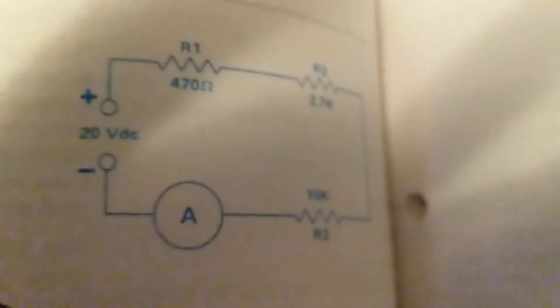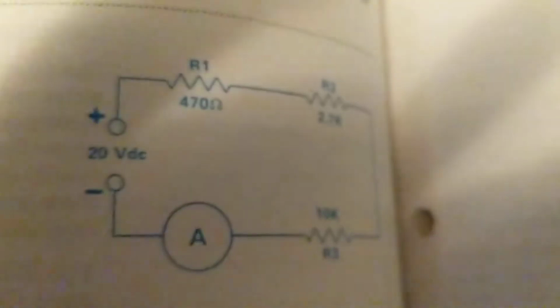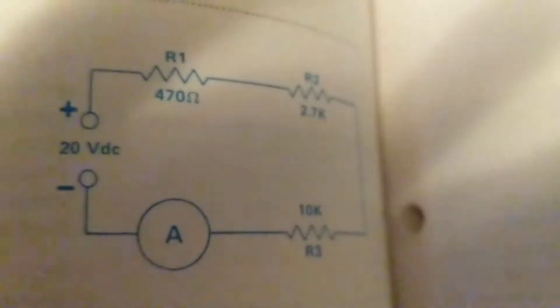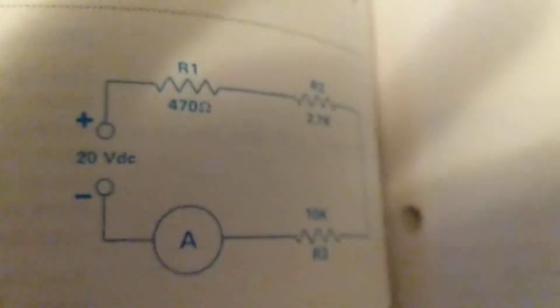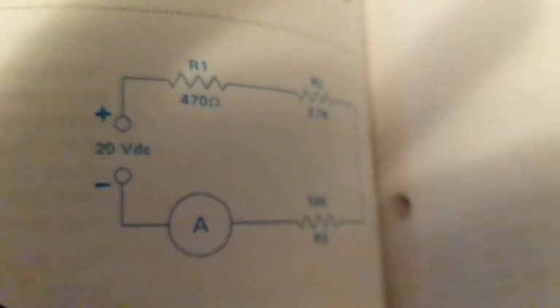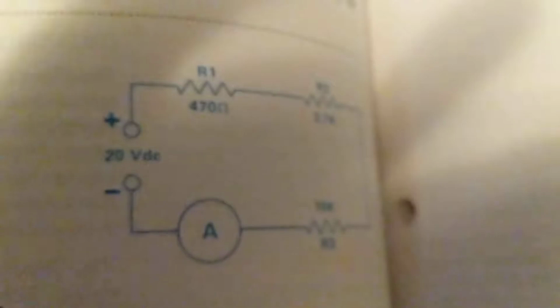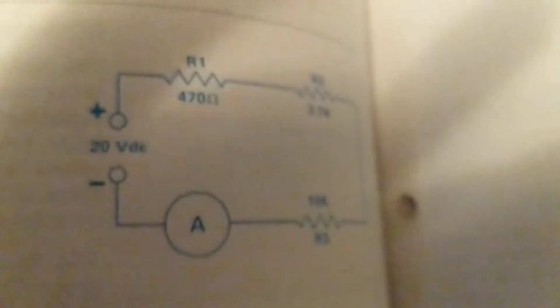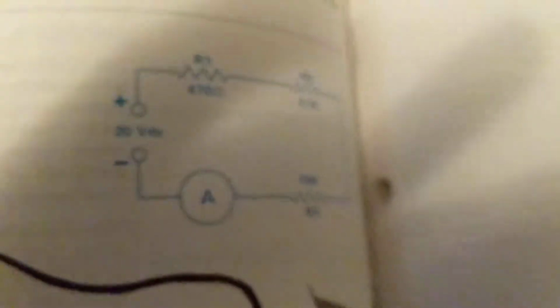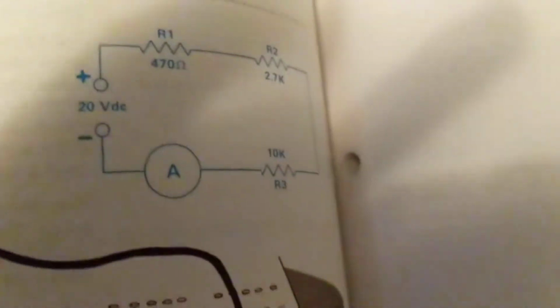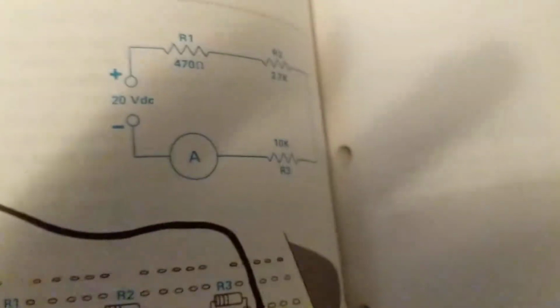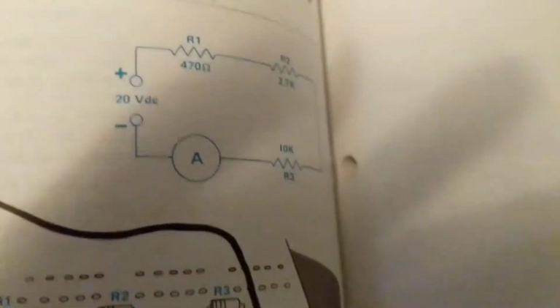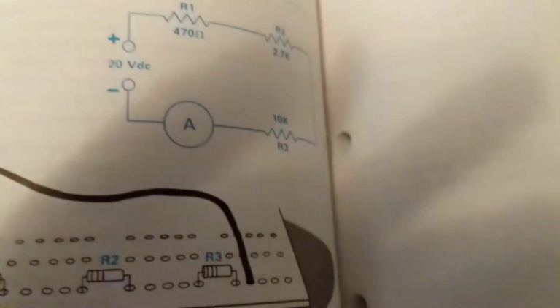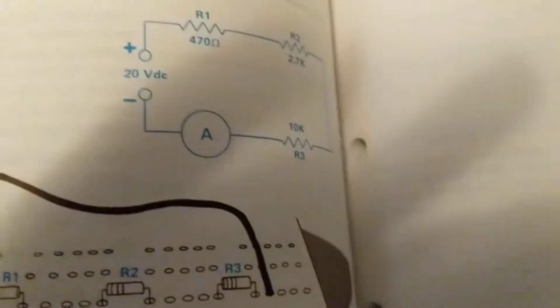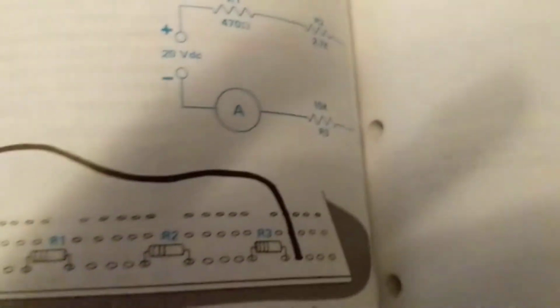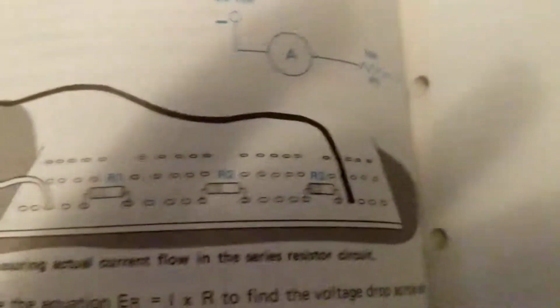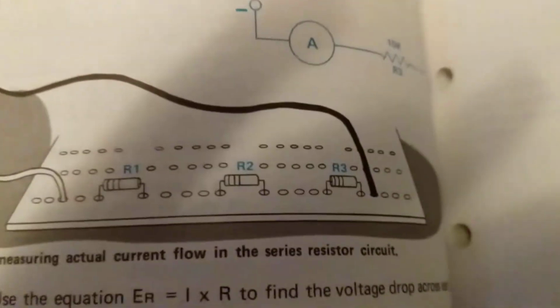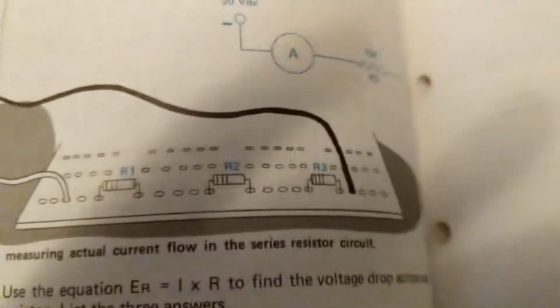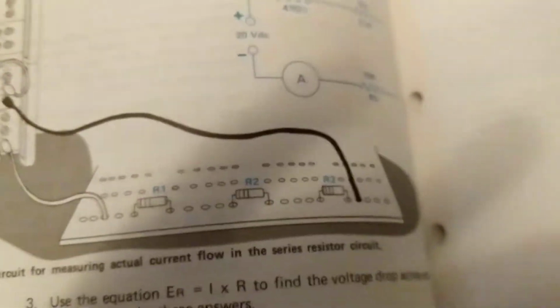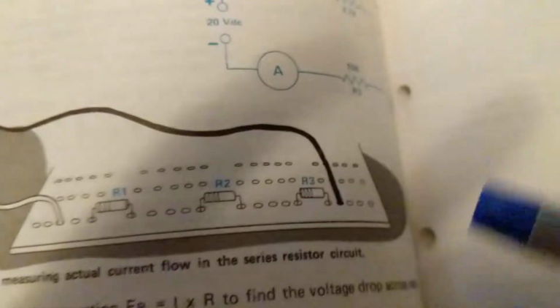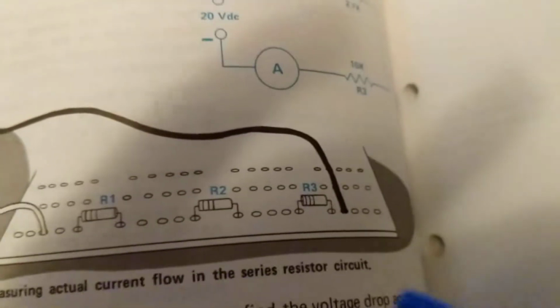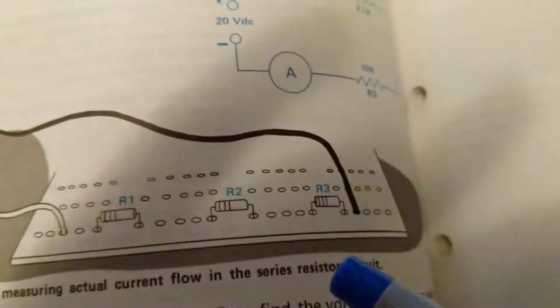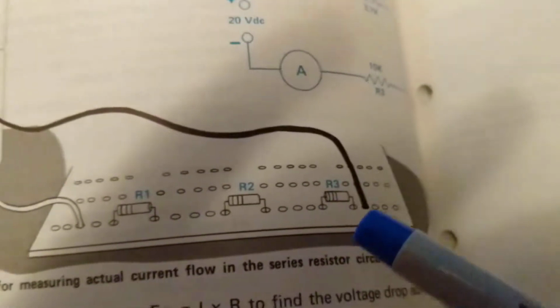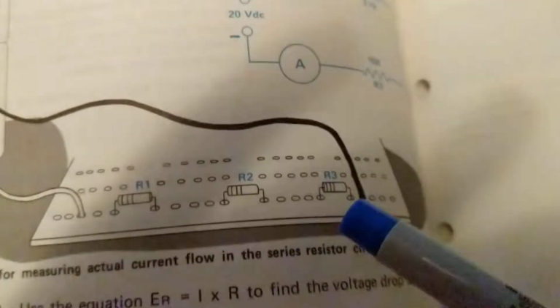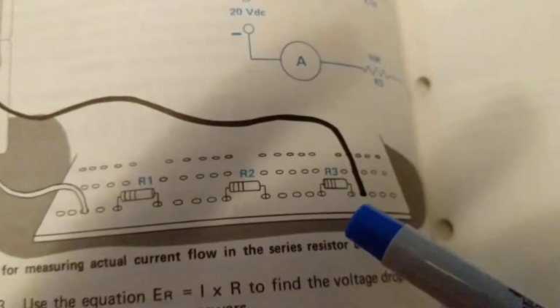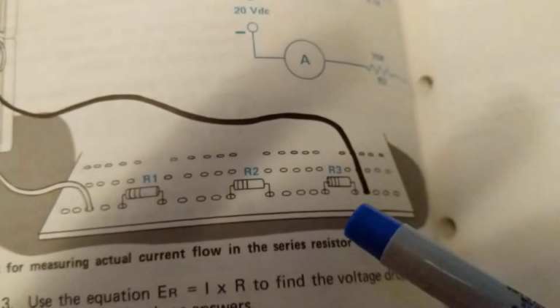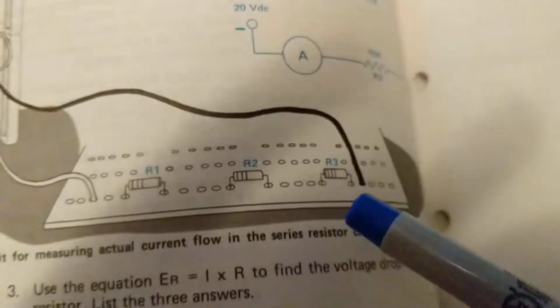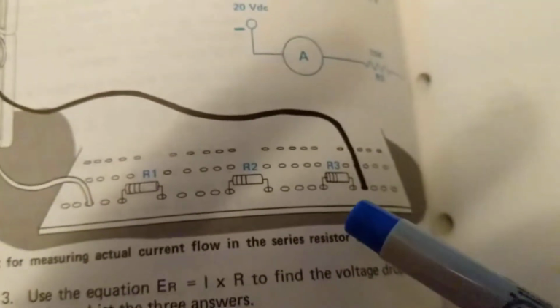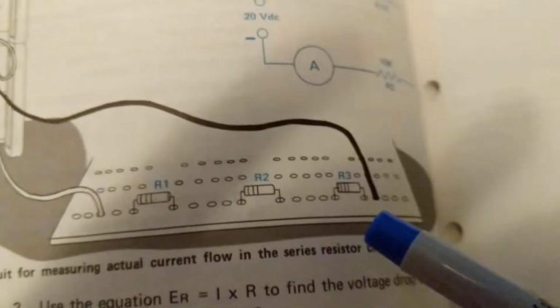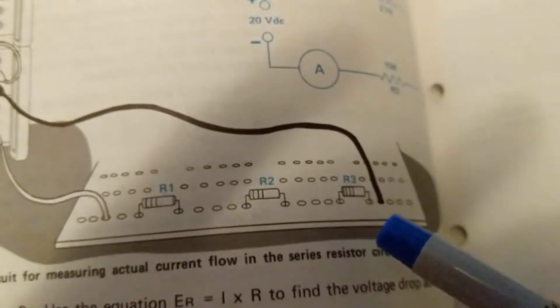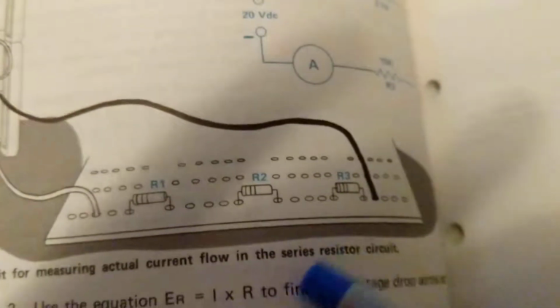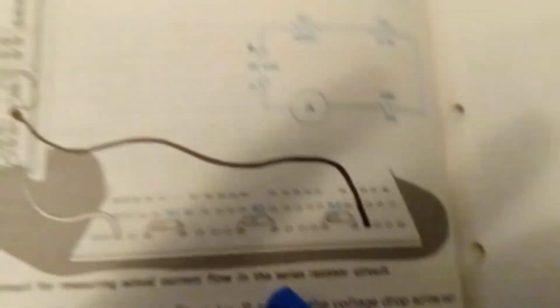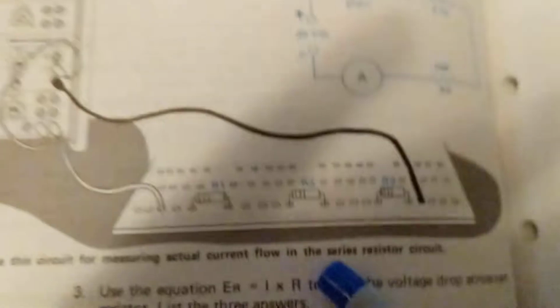I hope this was informative. If you could subscribe to my channel, Automotive Electronics Schematics by Jose, I would really appreciate it.